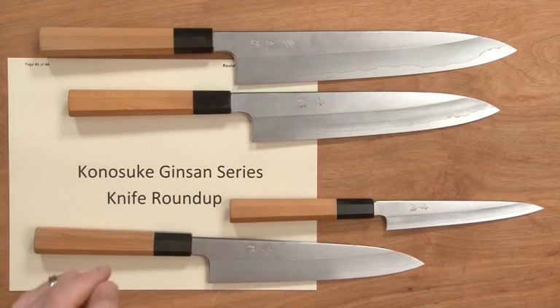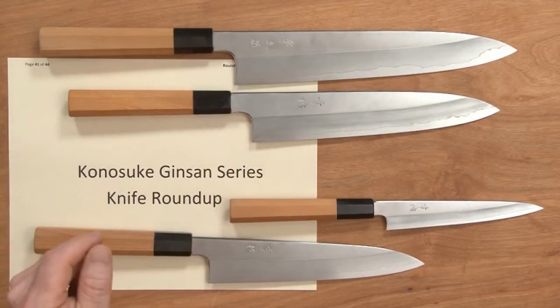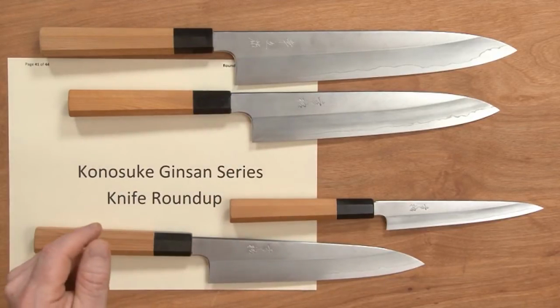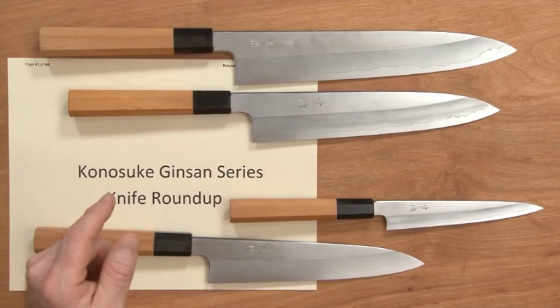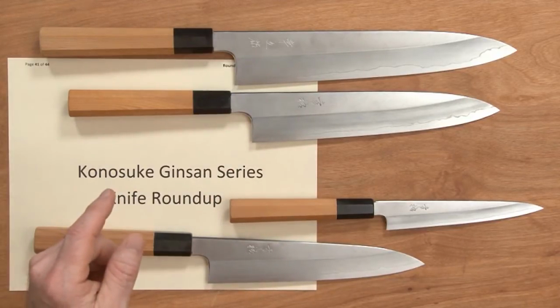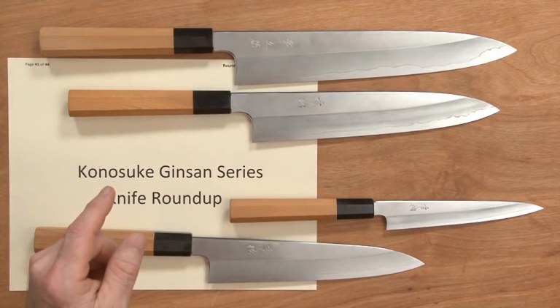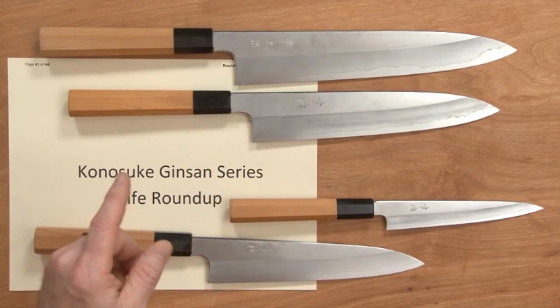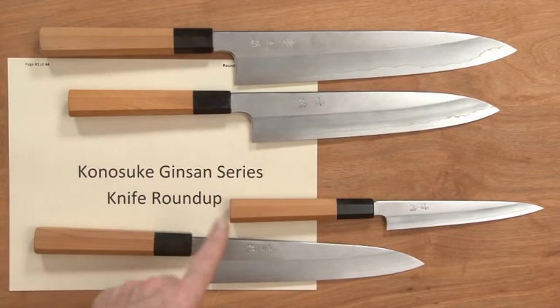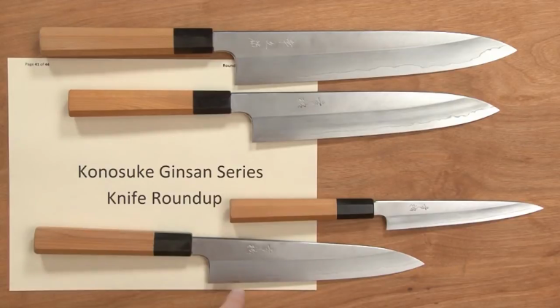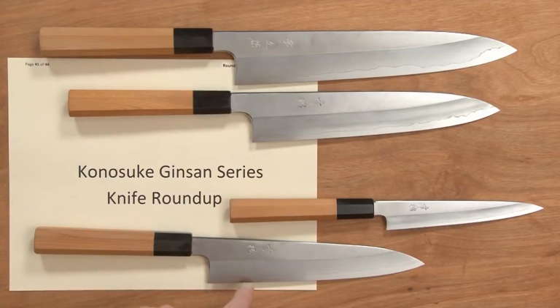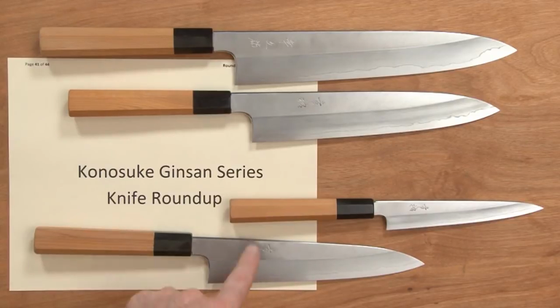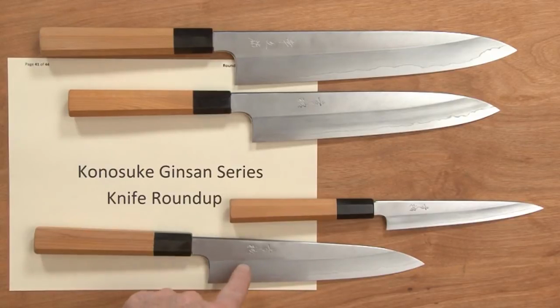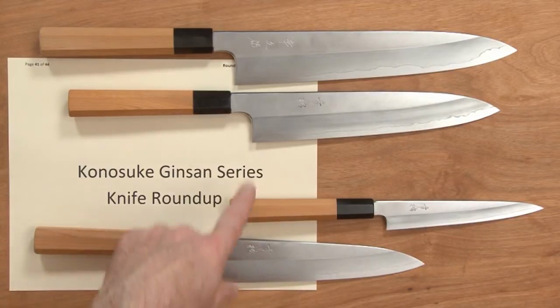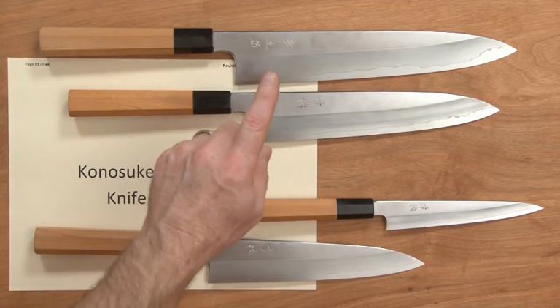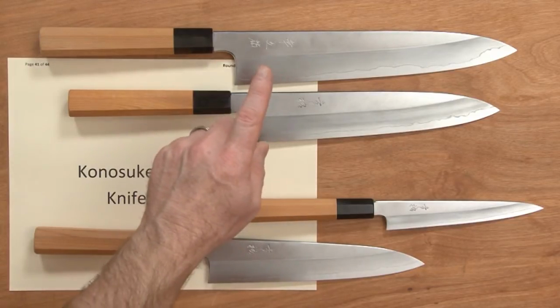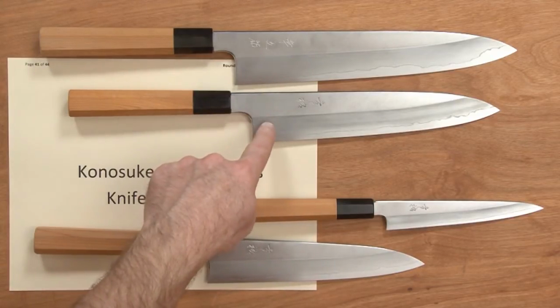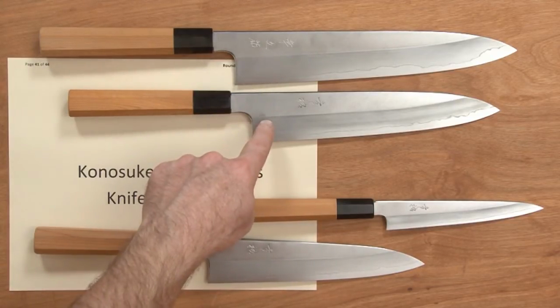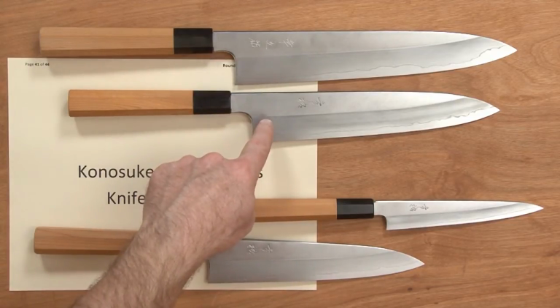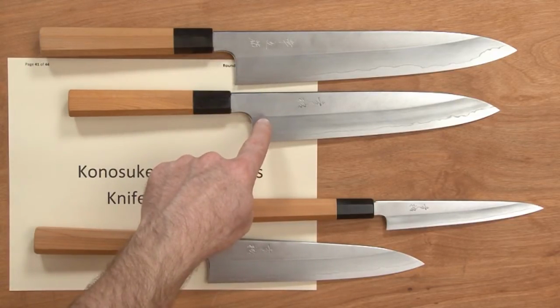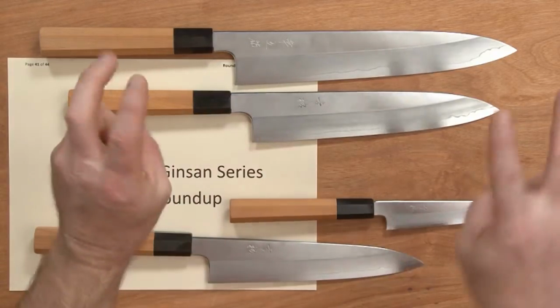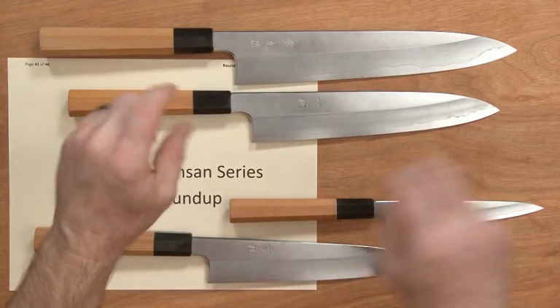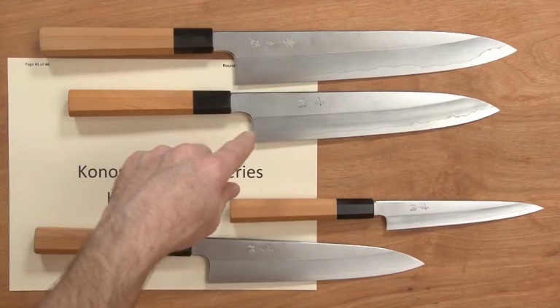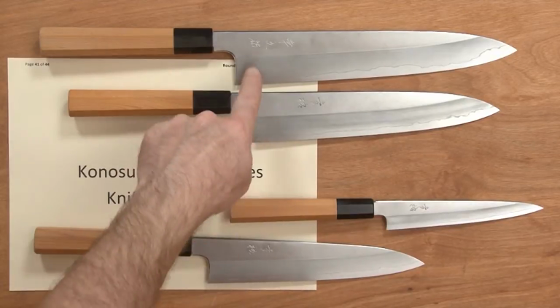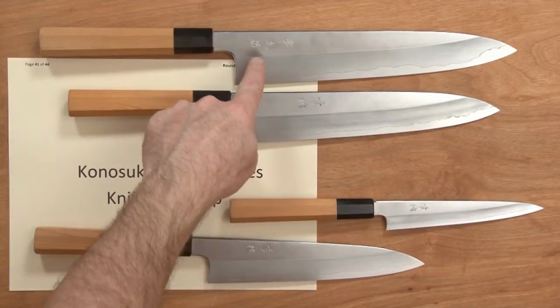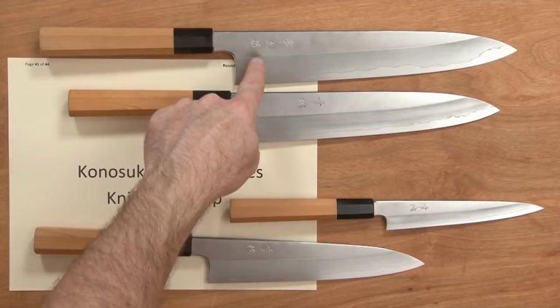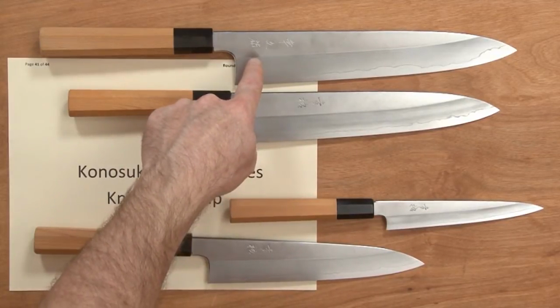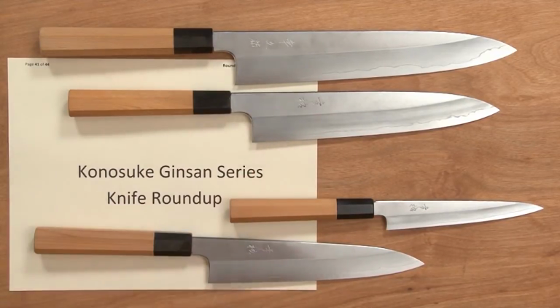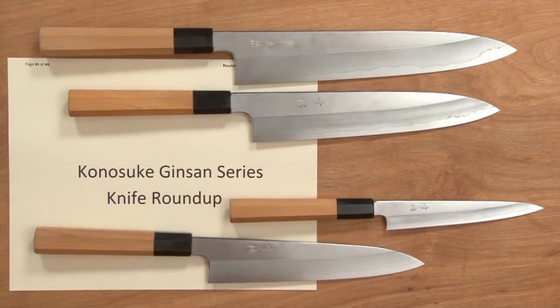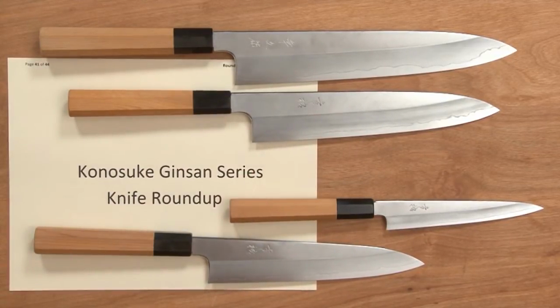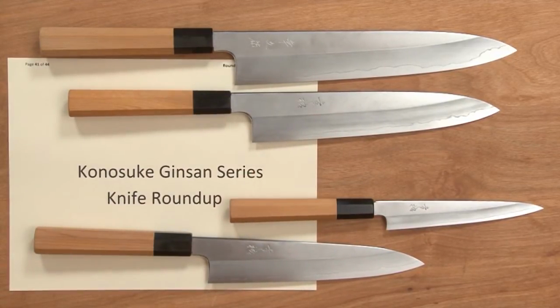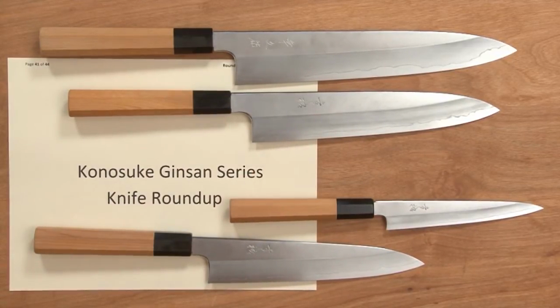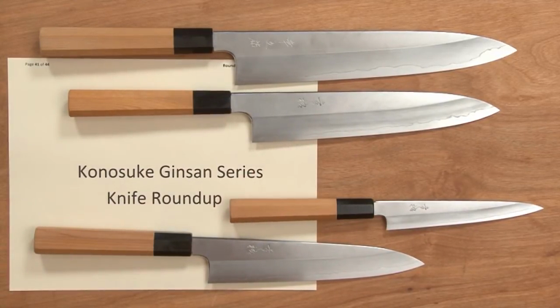These are all a bit undersized — the Gyotos measure about 200, 228, and 258mm — so they are a bit undersized in terms of length compared to some.